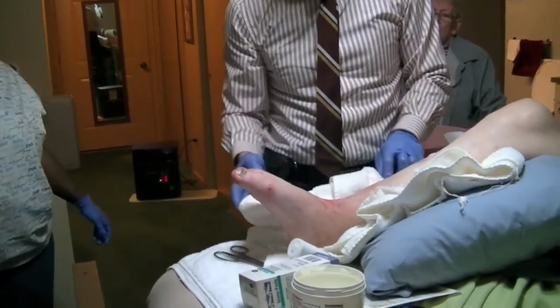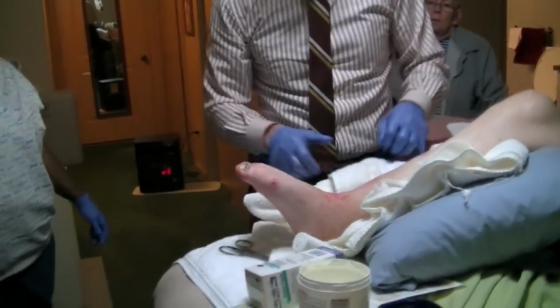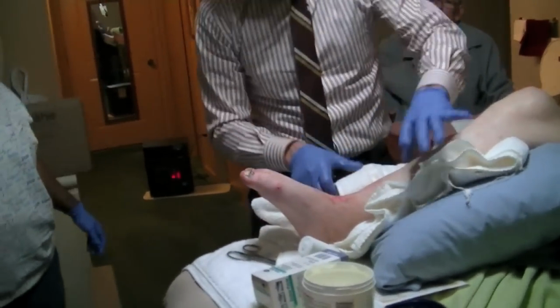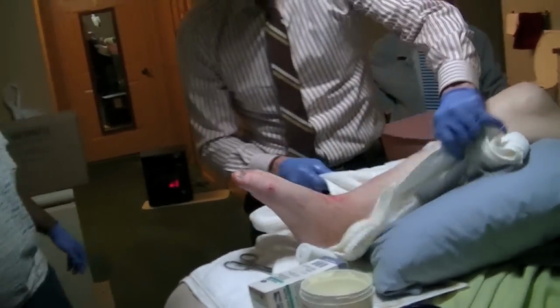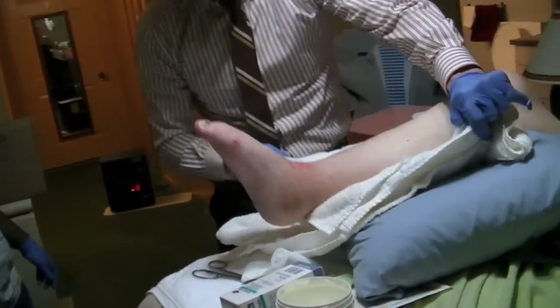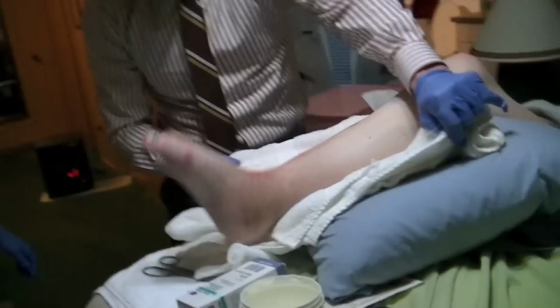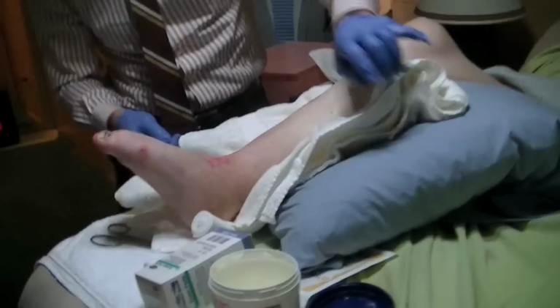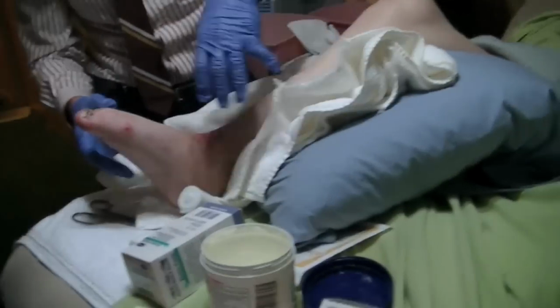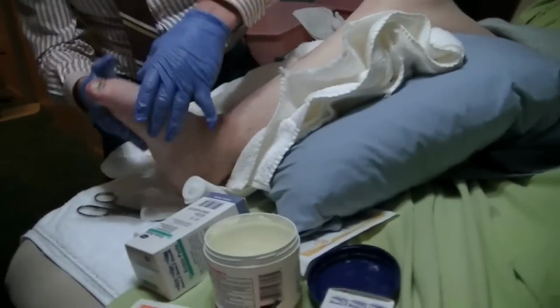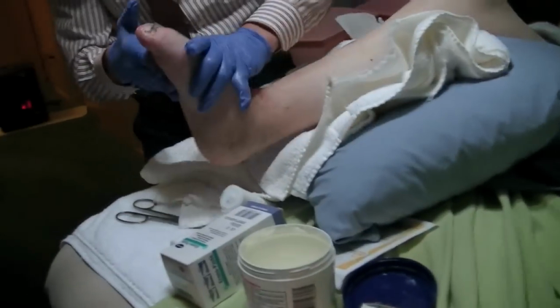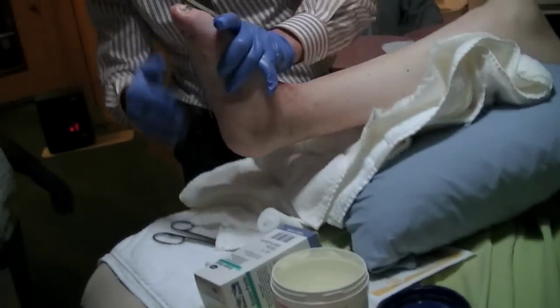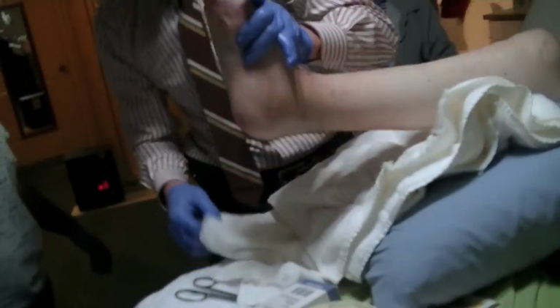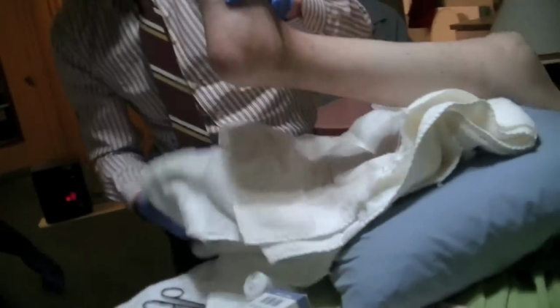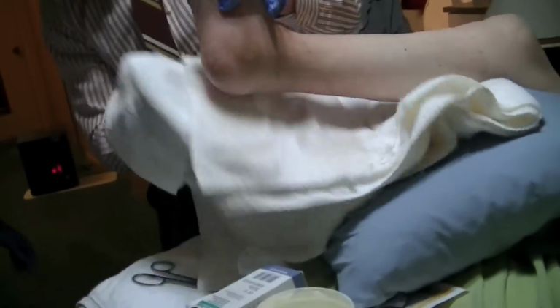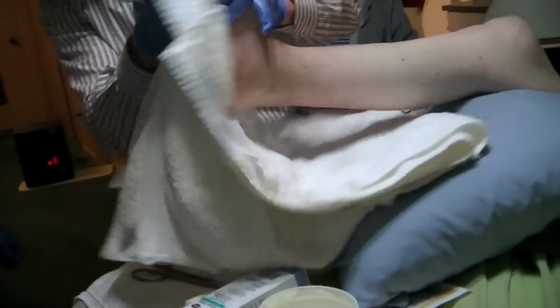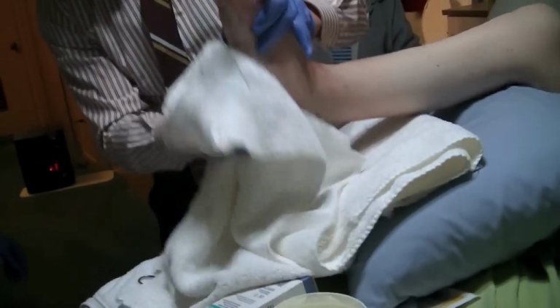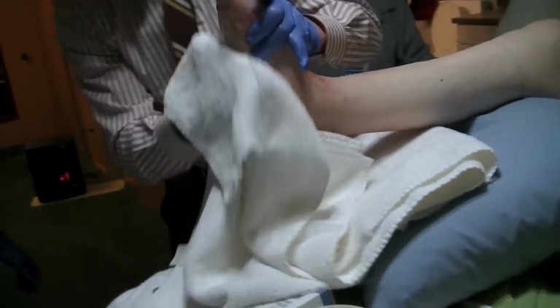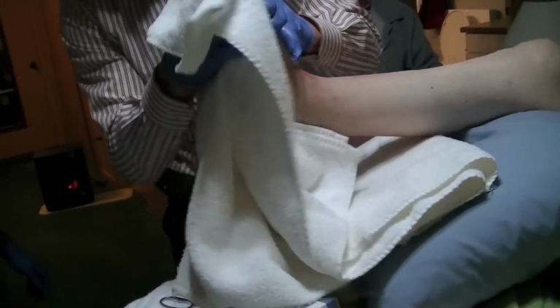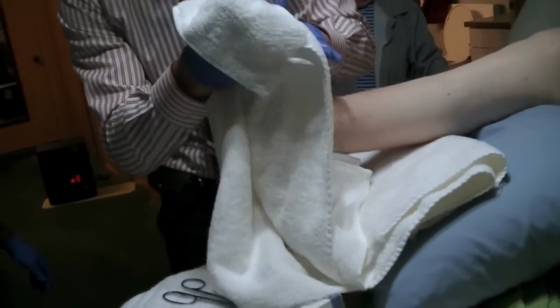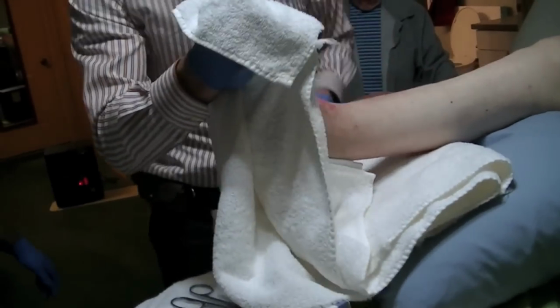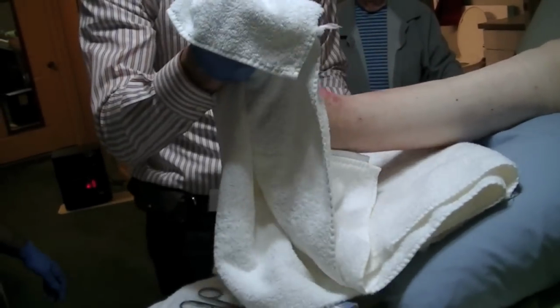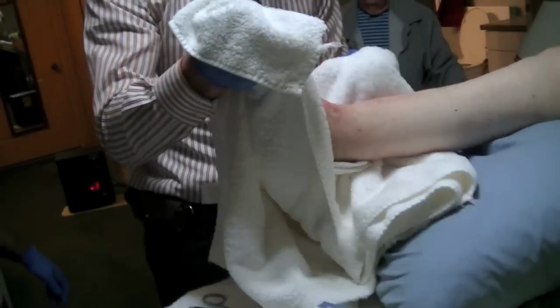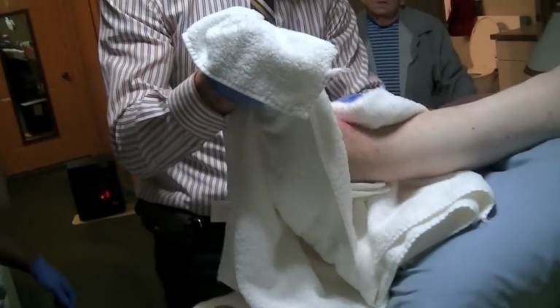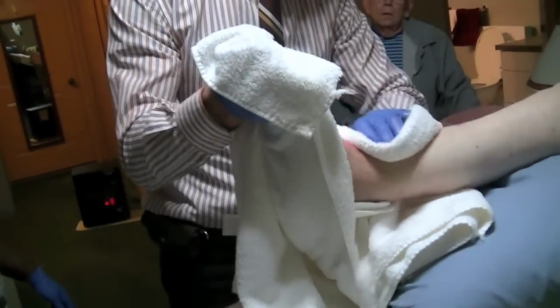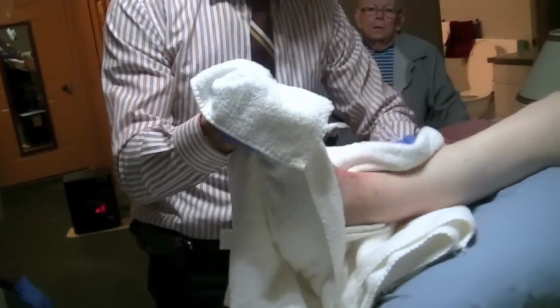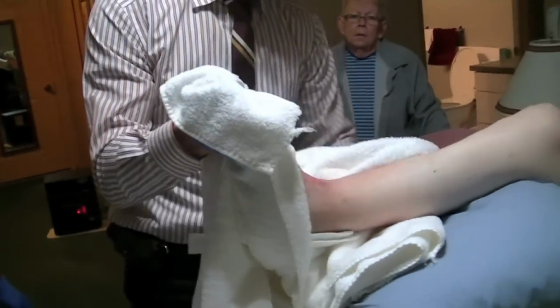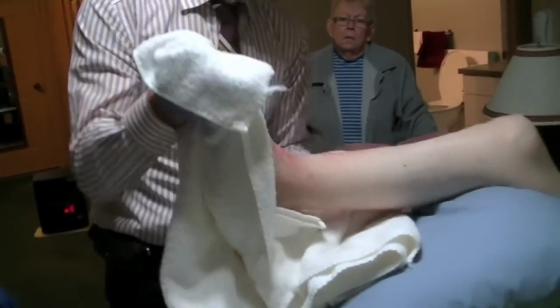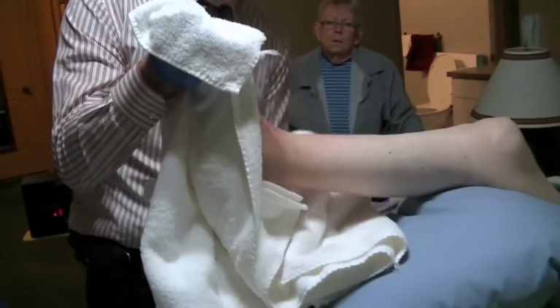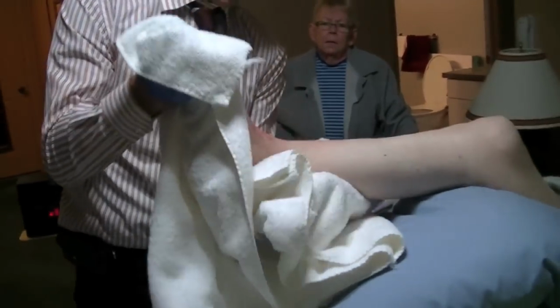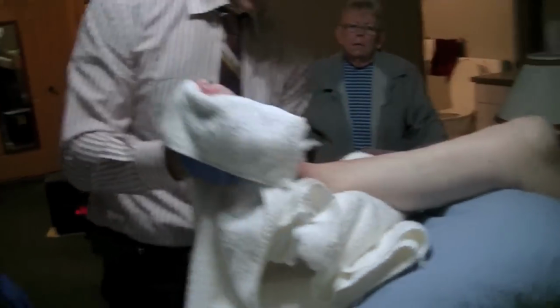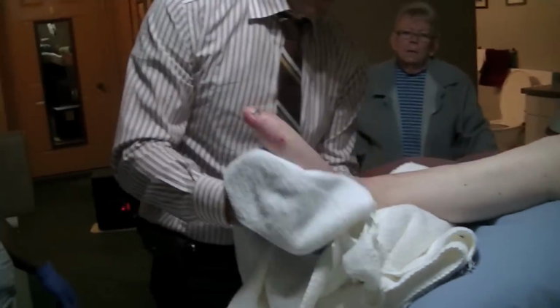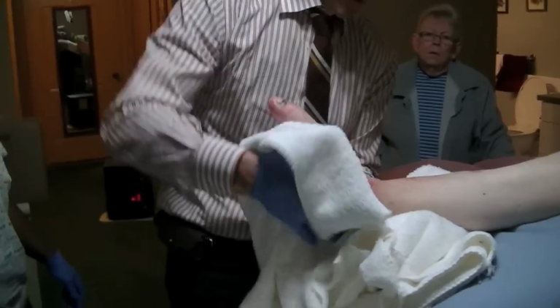You need to dry it because the dressing that we're putting on needs a sticky surface — it needs to have a dry surface.